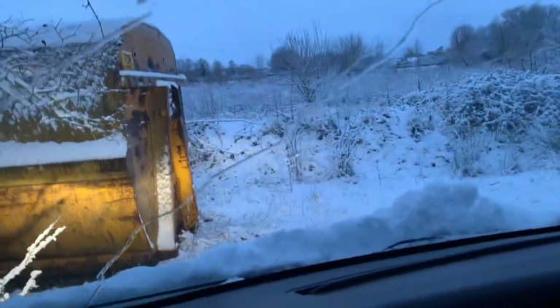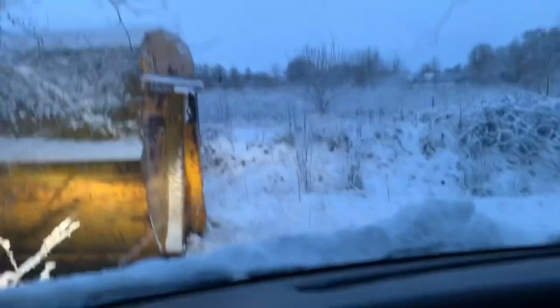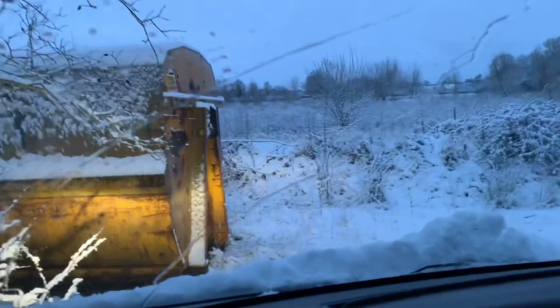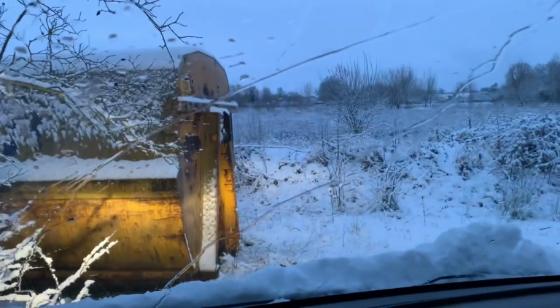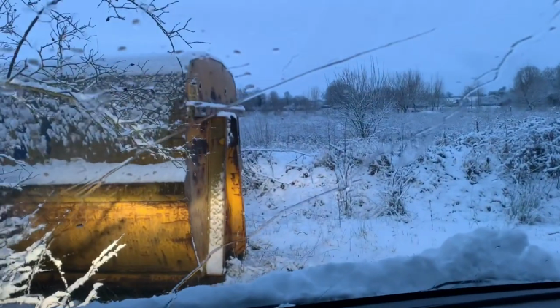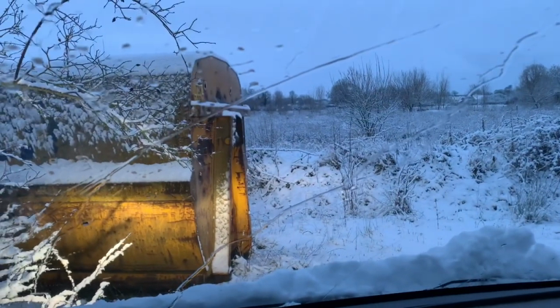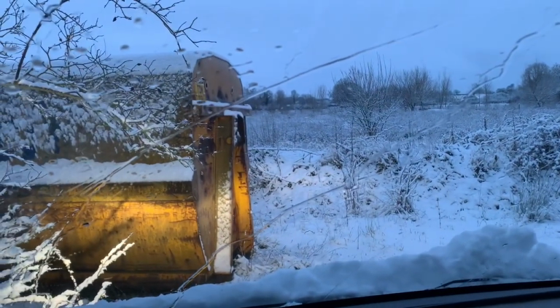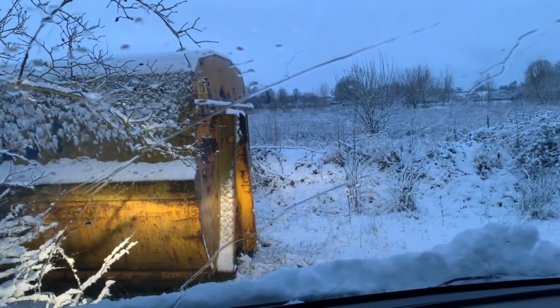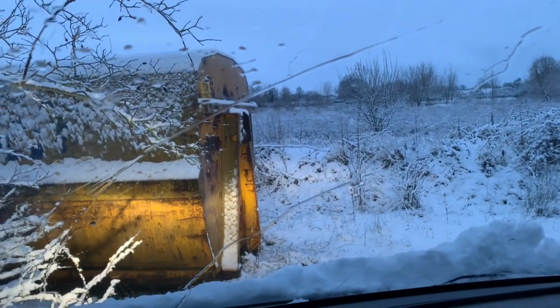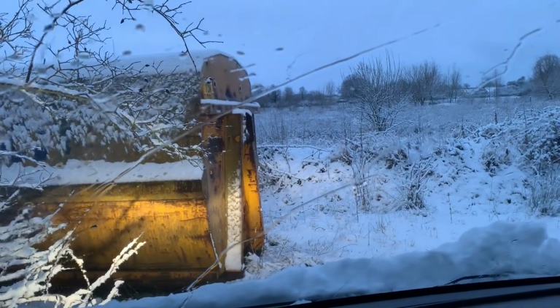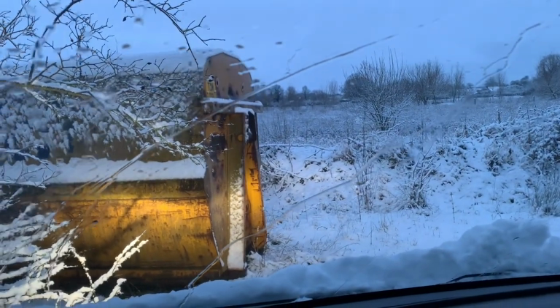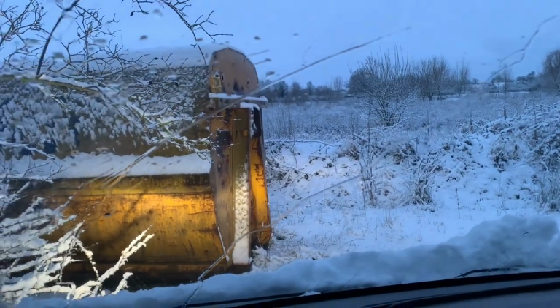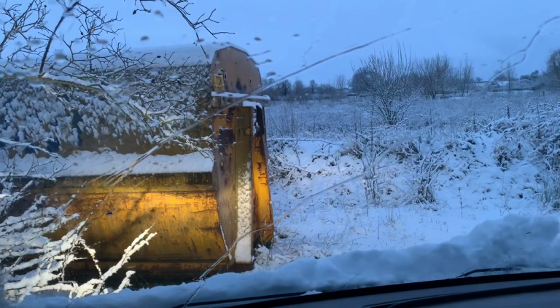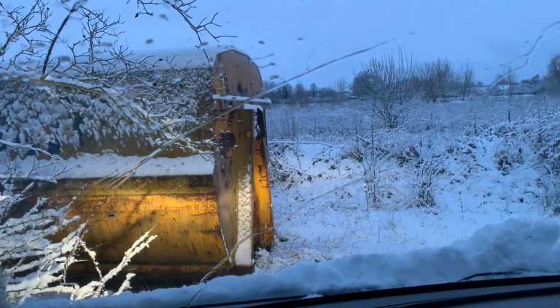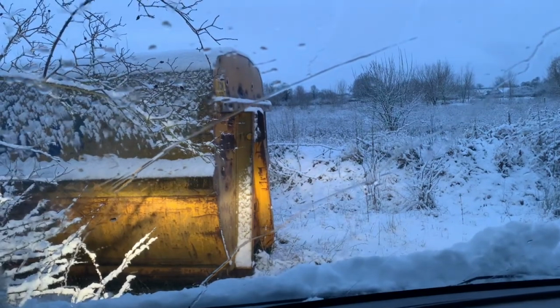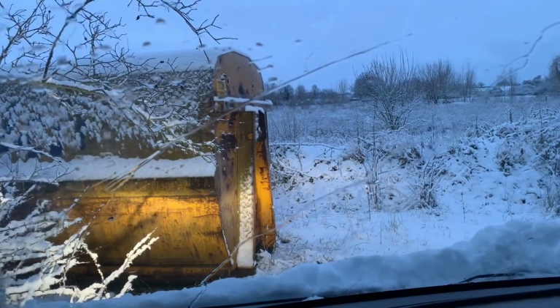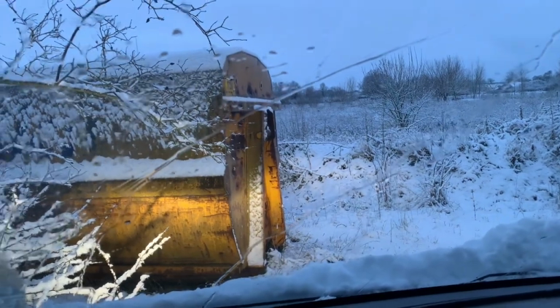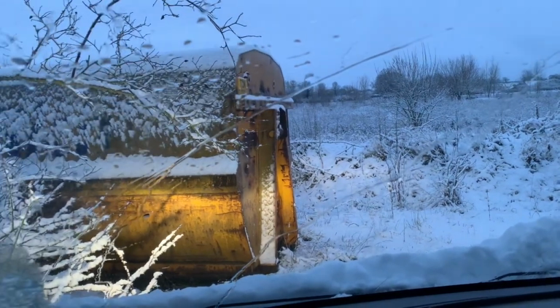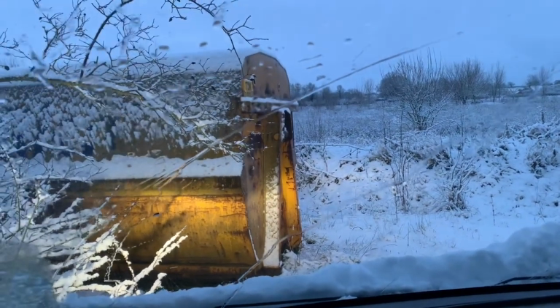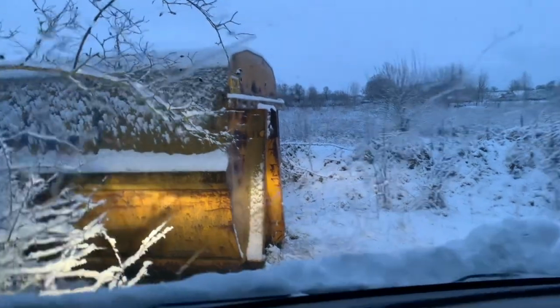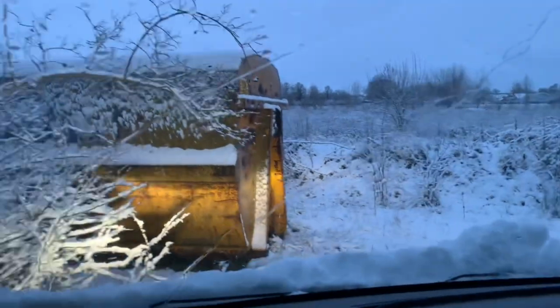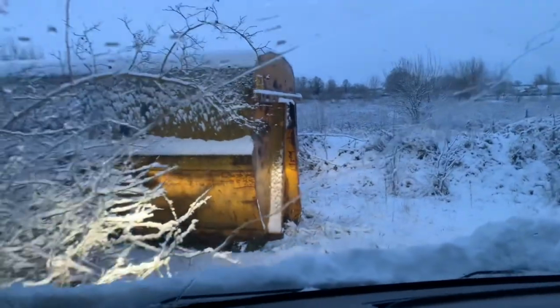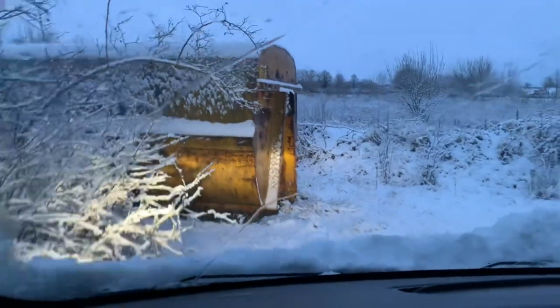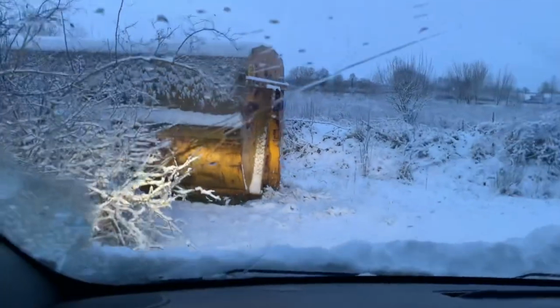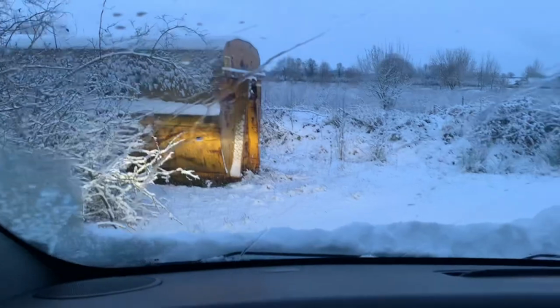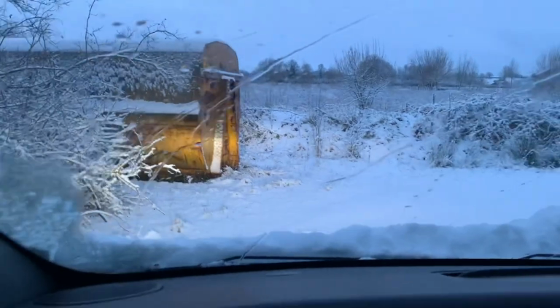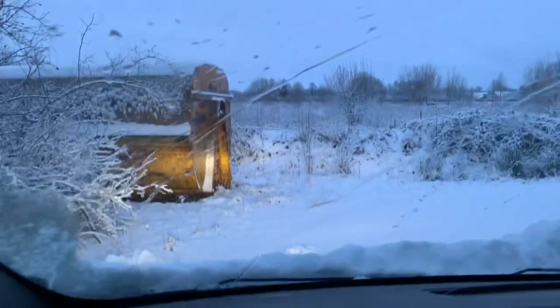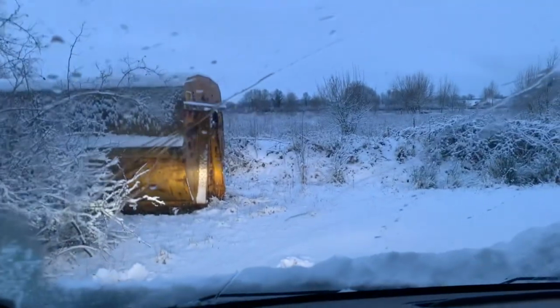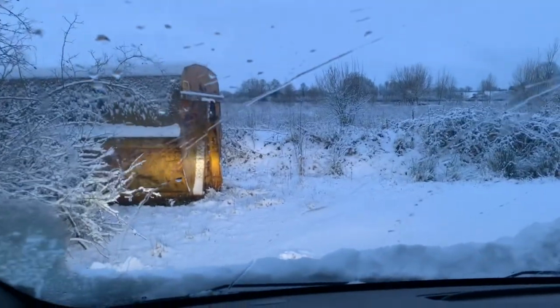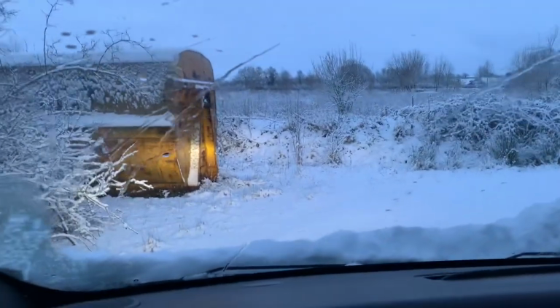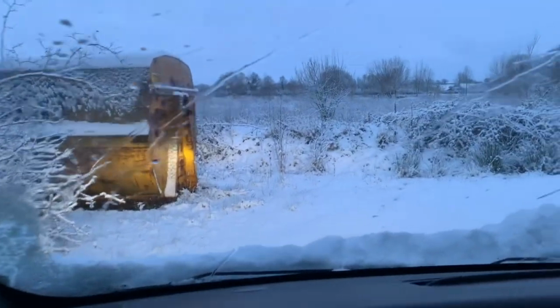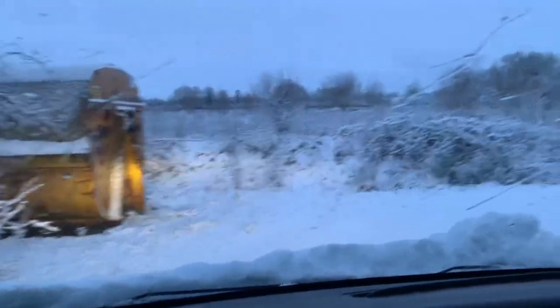We didn't crash! That could have been worse. I'm quite surprised — we do know that it's a hairpin turn but it took us all by surprise.